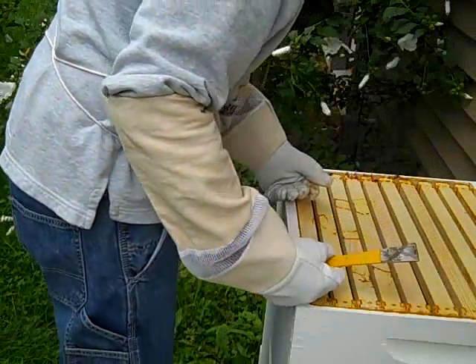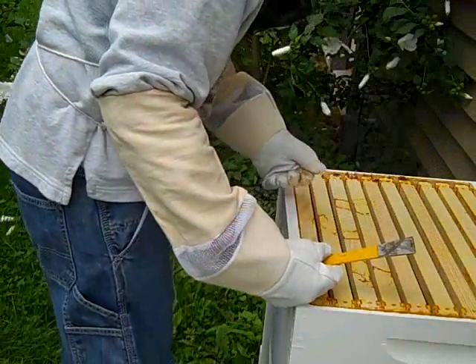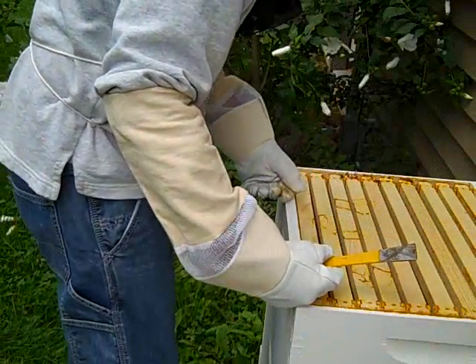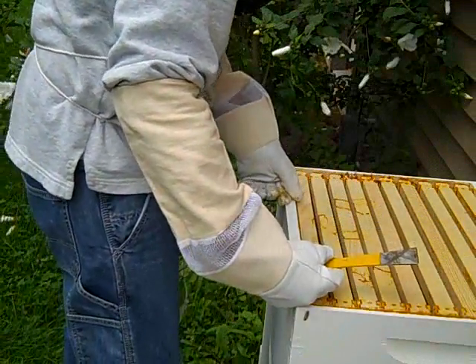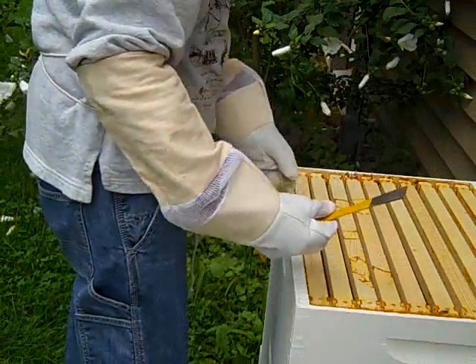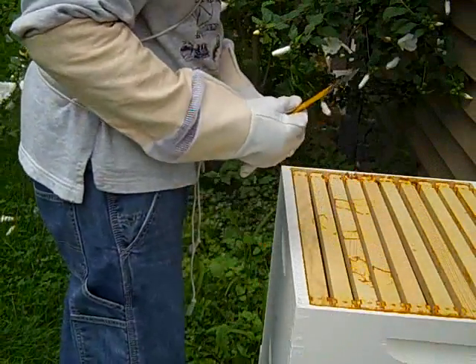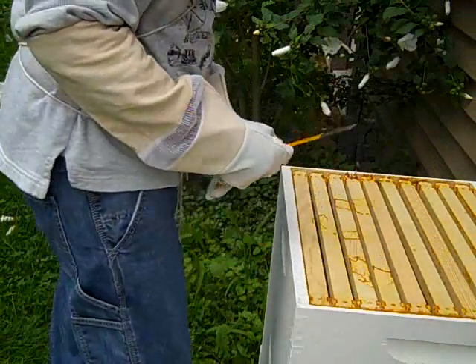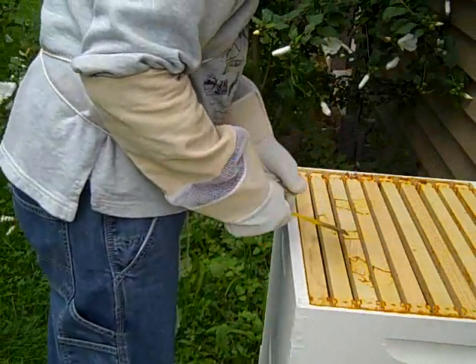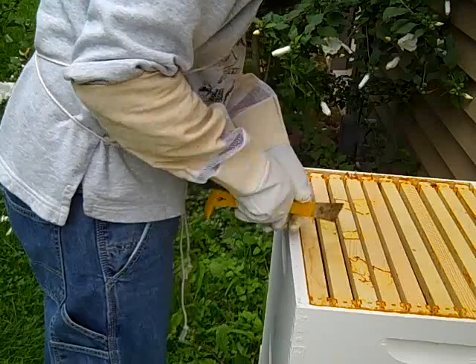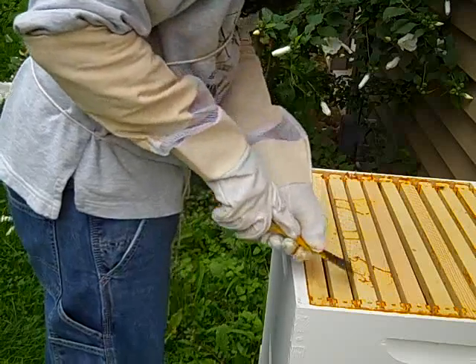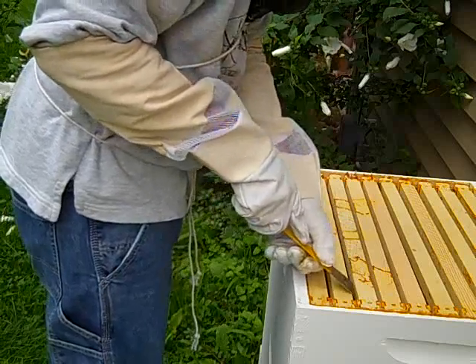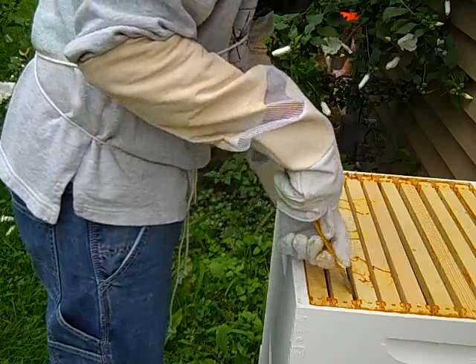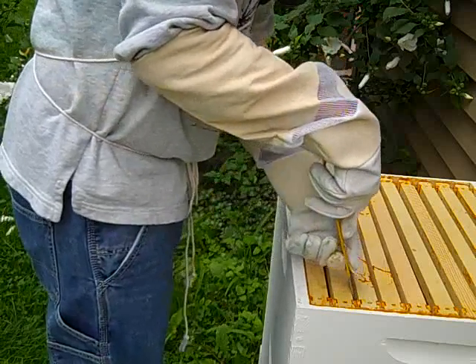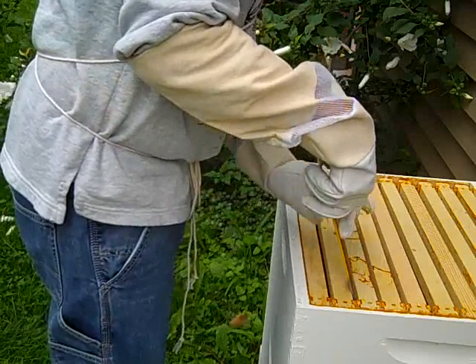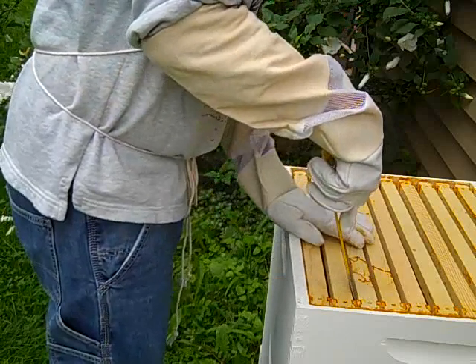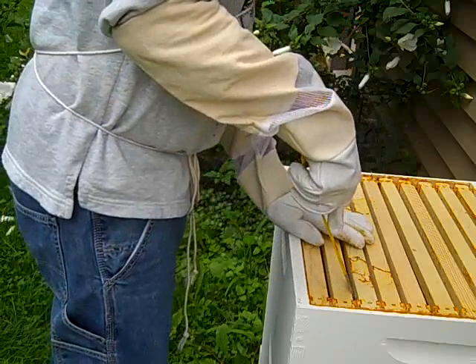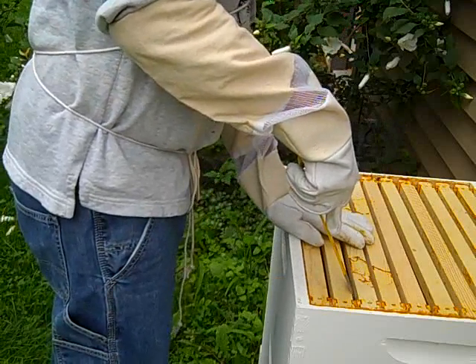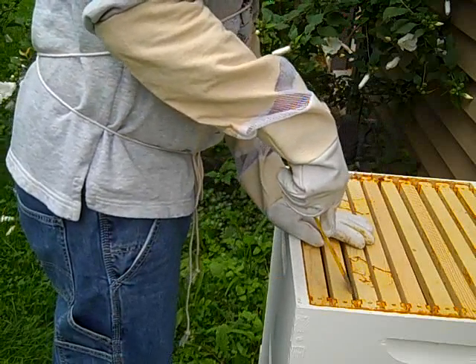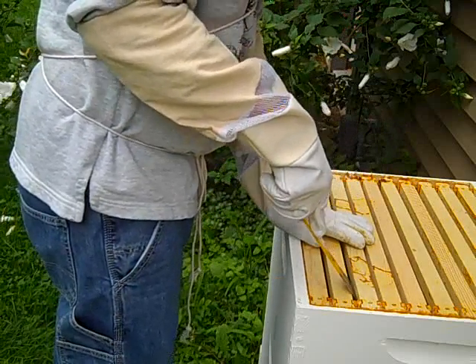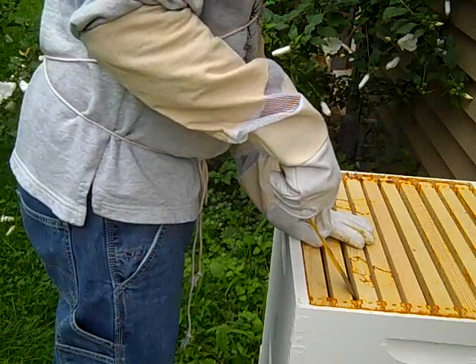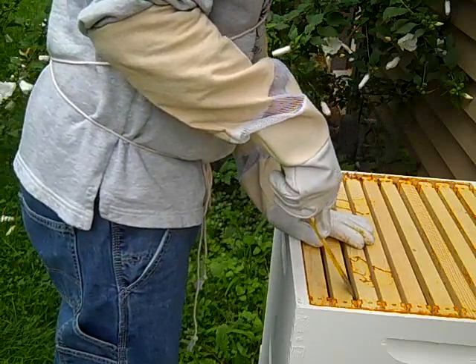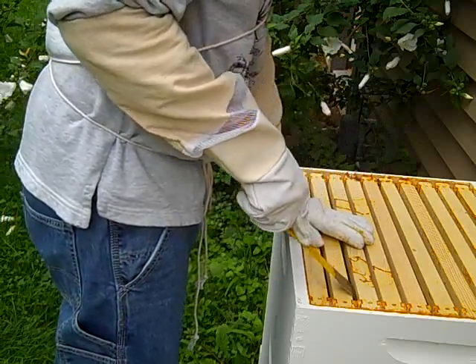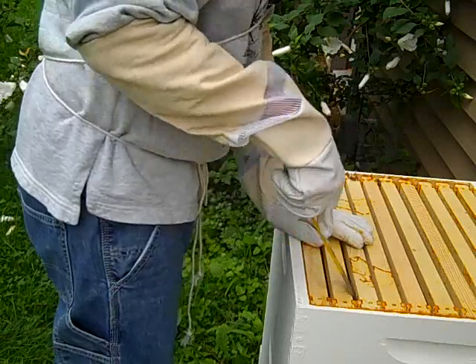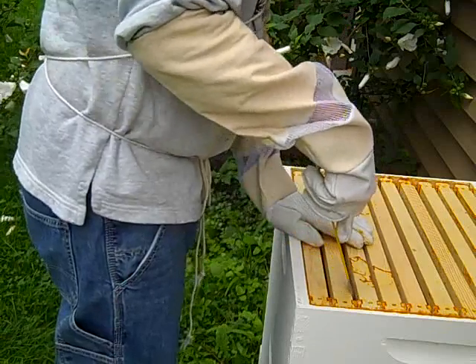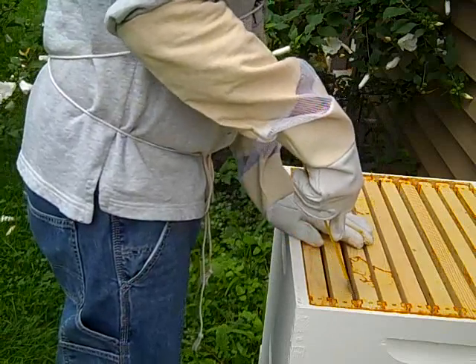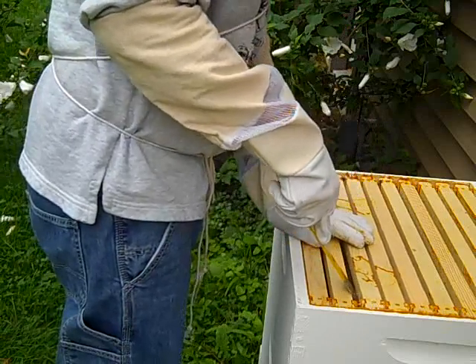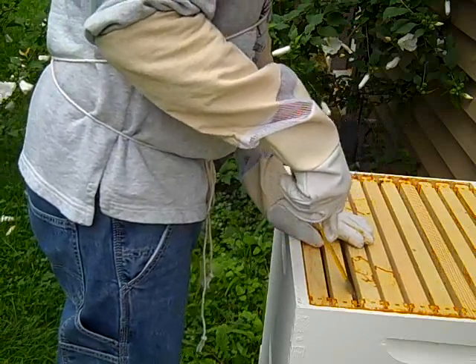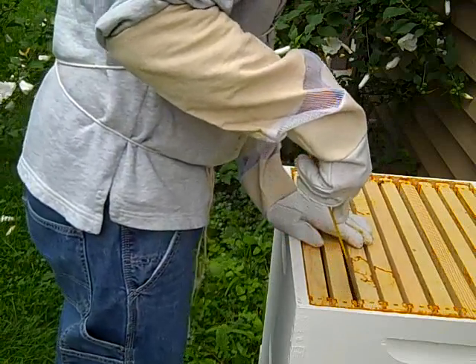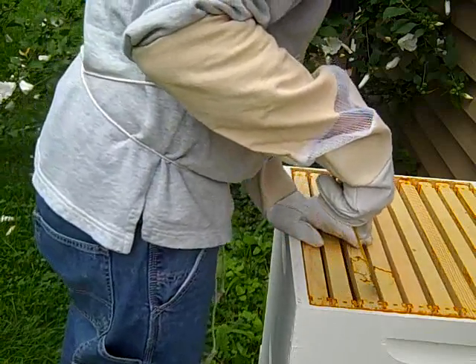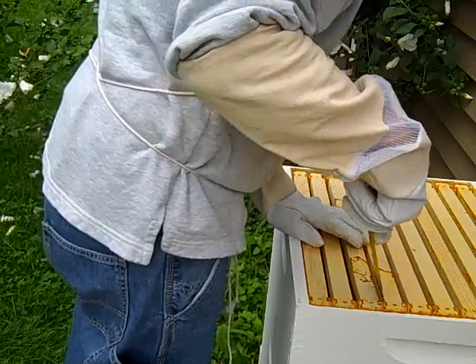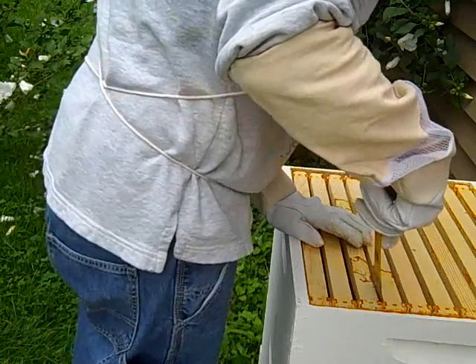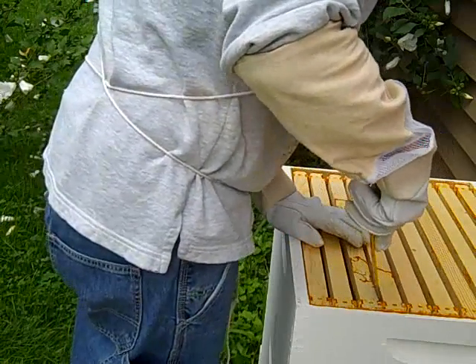They really have not drawn very much comb out of this at all, if any. Actually, they've just sealed all this up. Man, they've been busy with that propolis stuff — sealing everything.